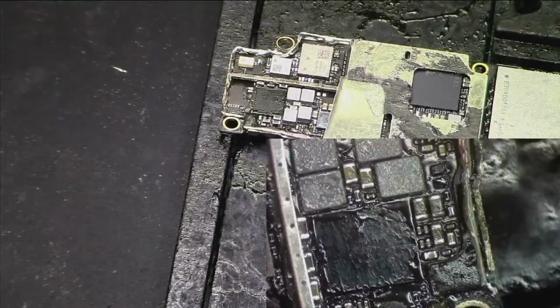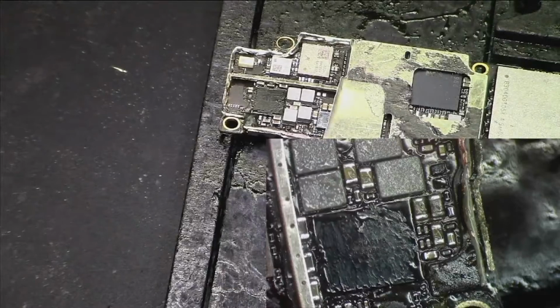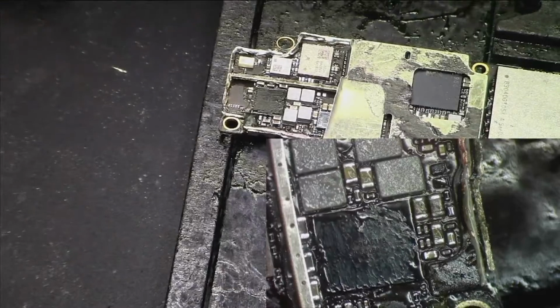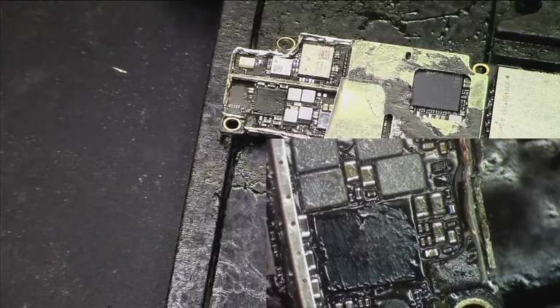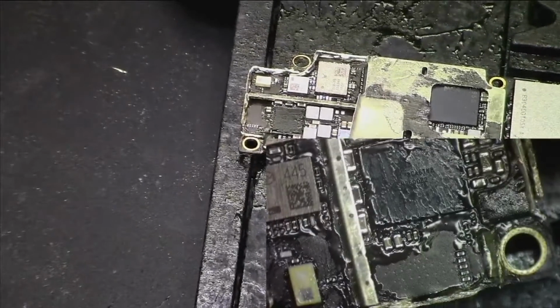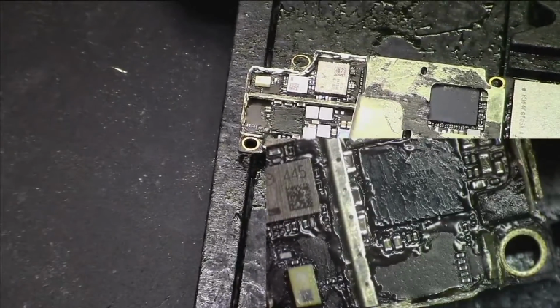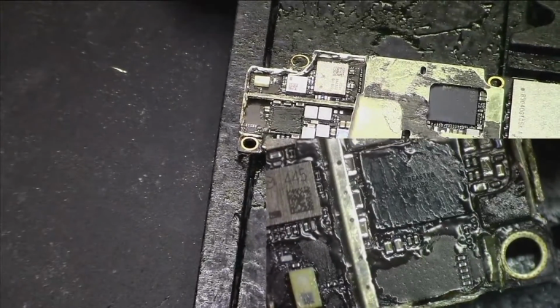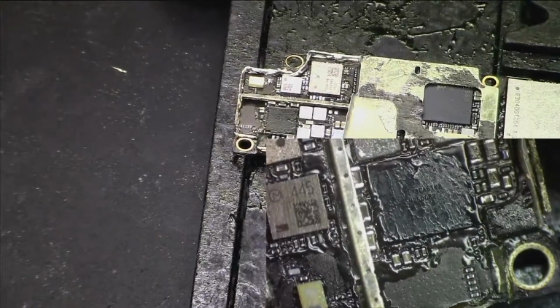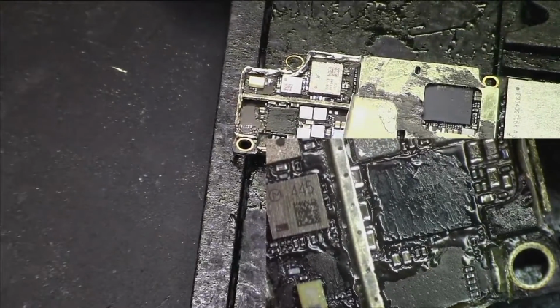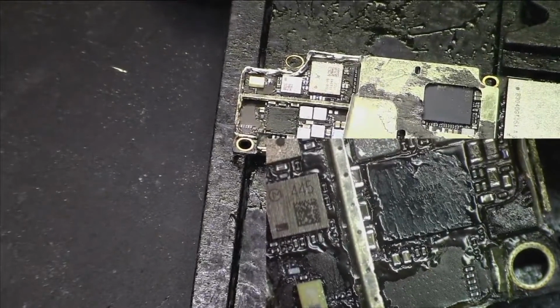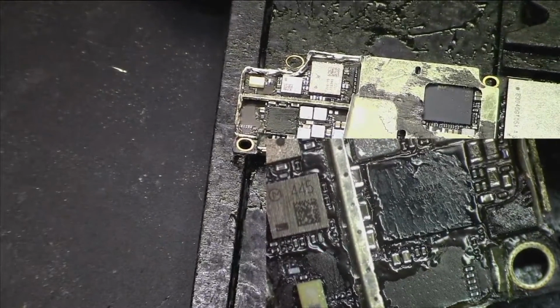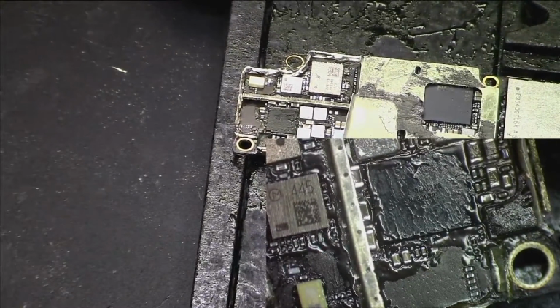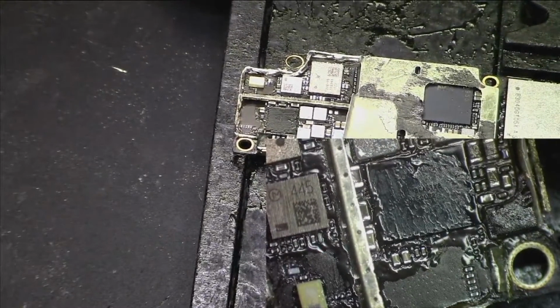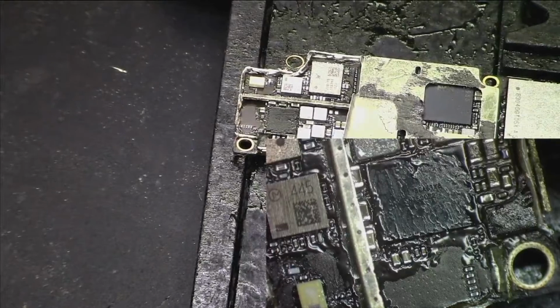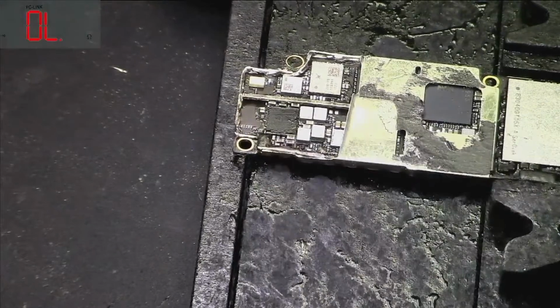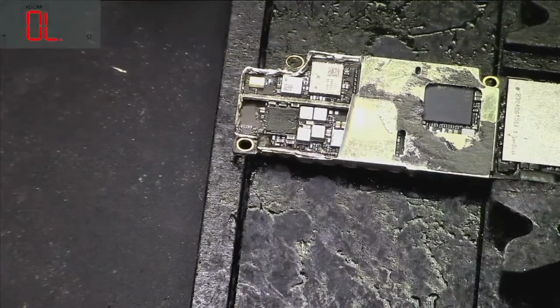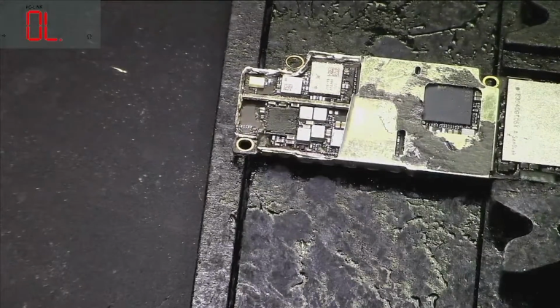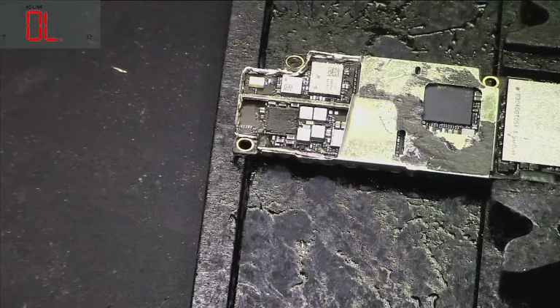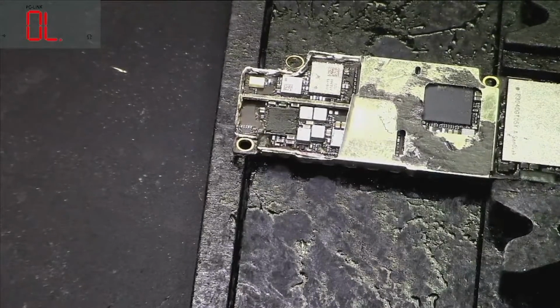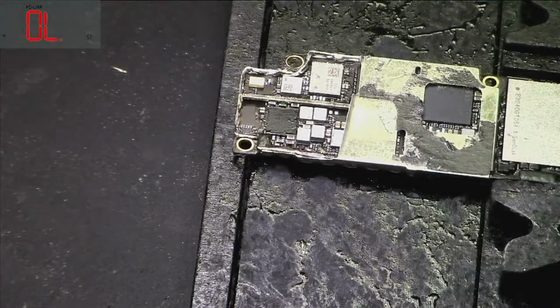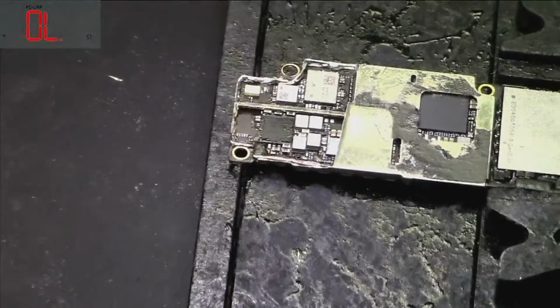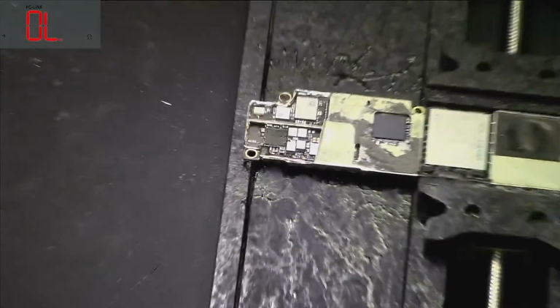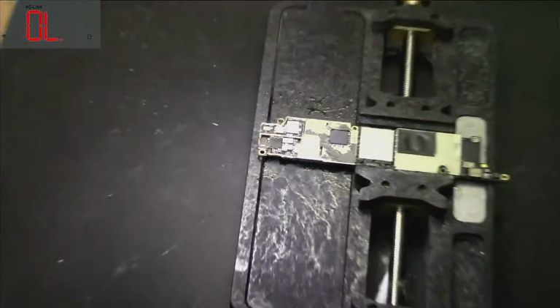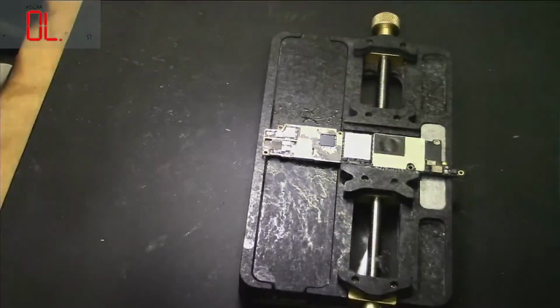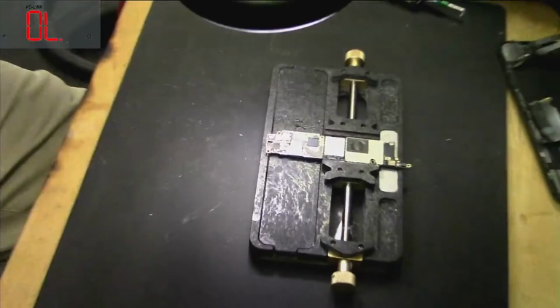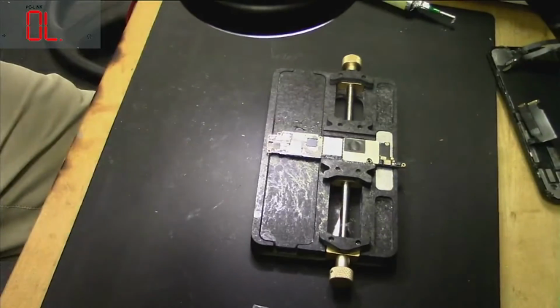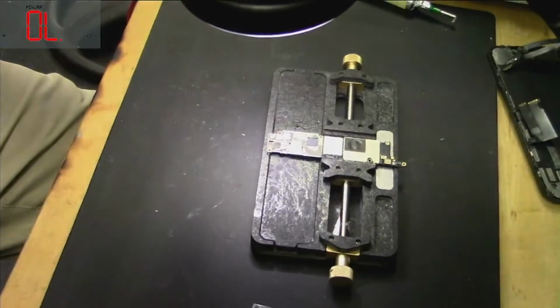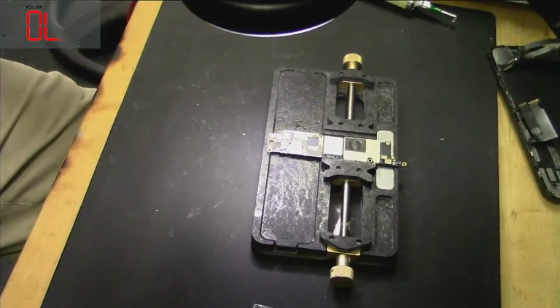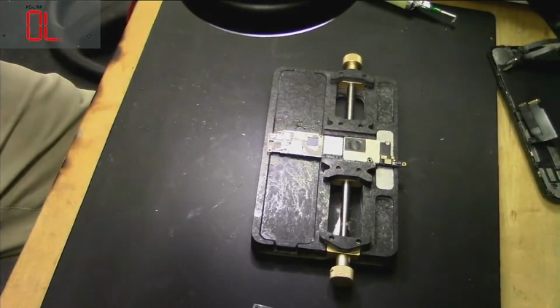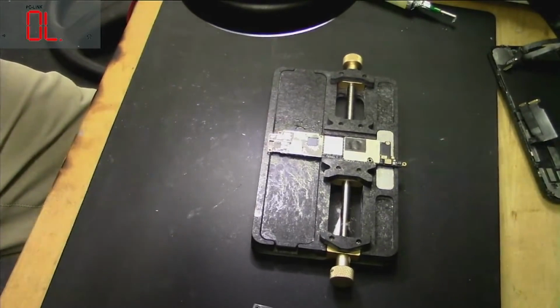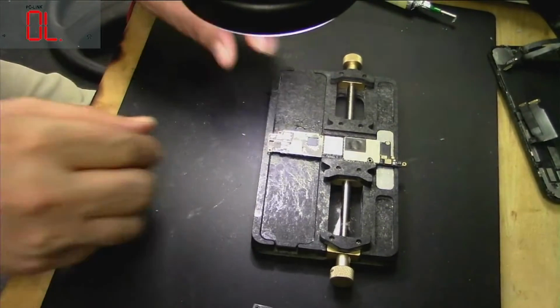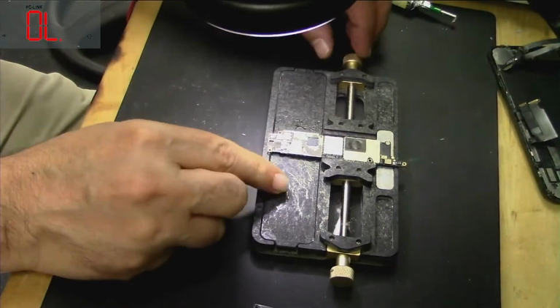It looks all good. Now let's just remove it from here.